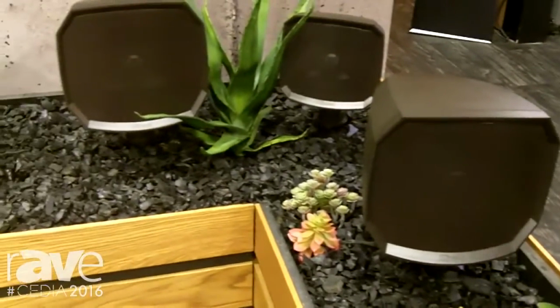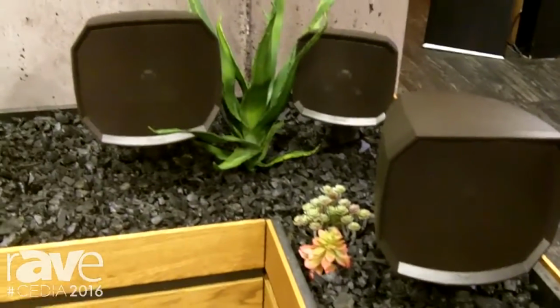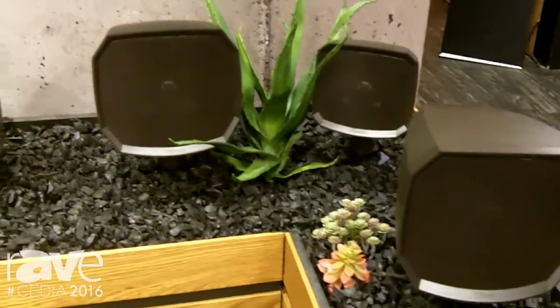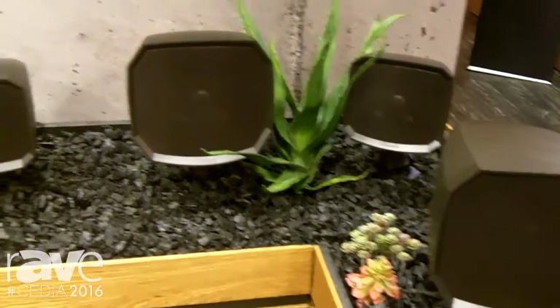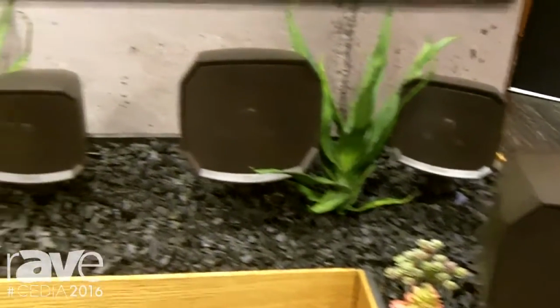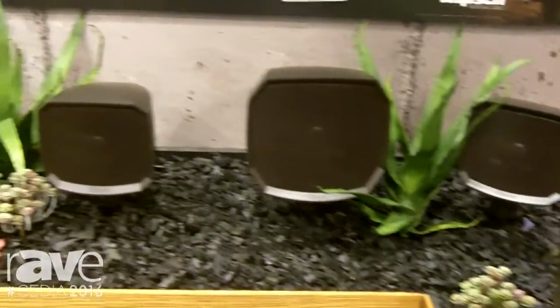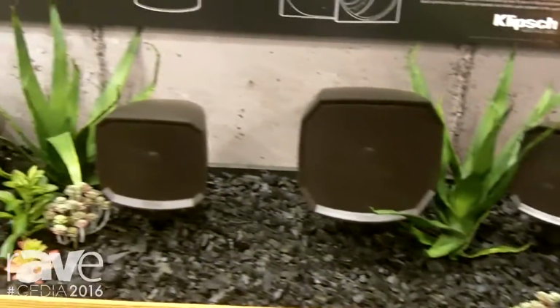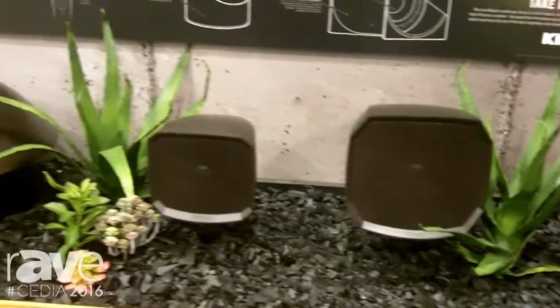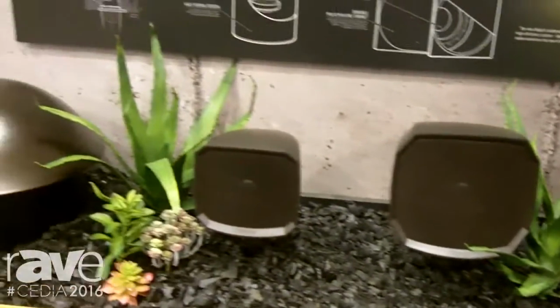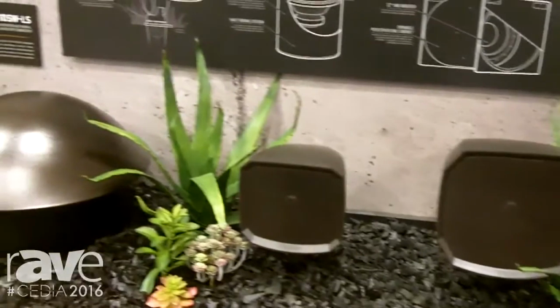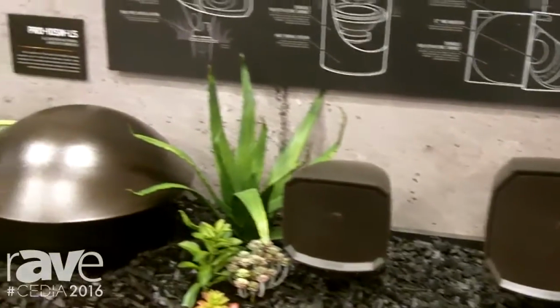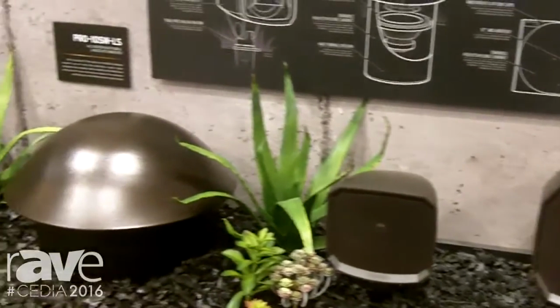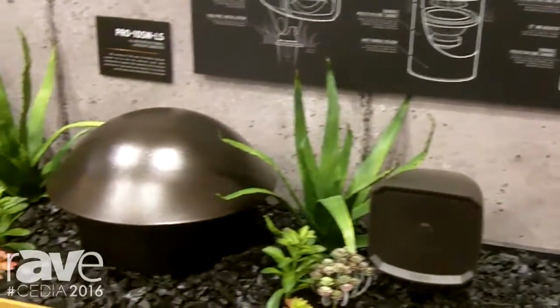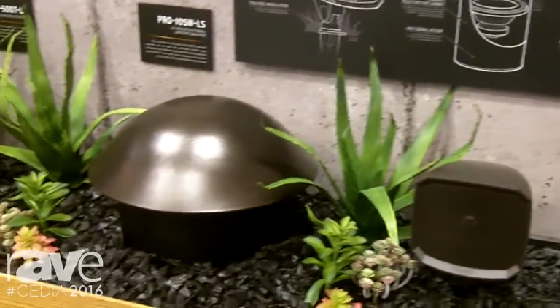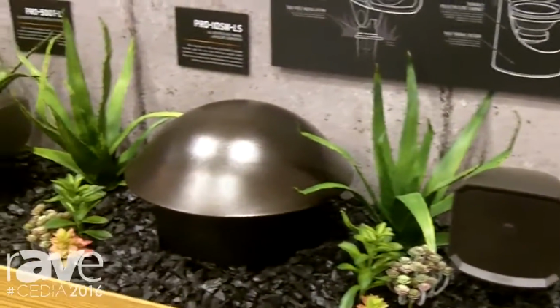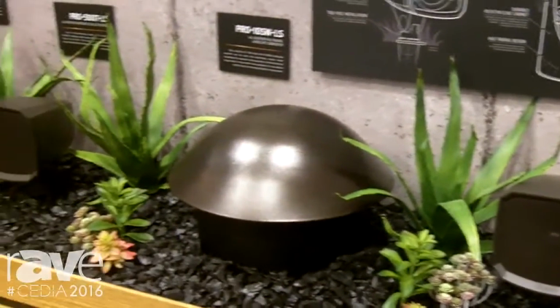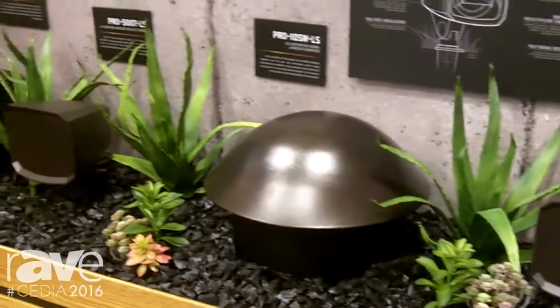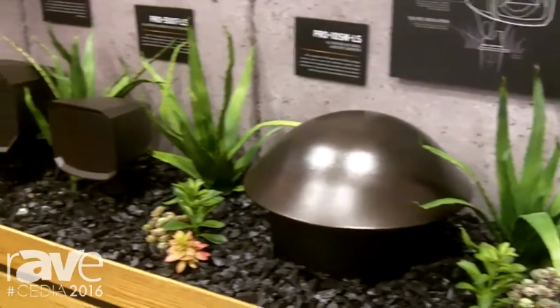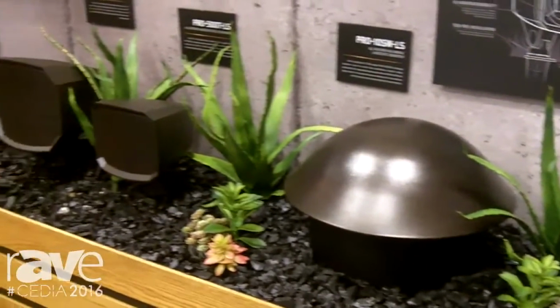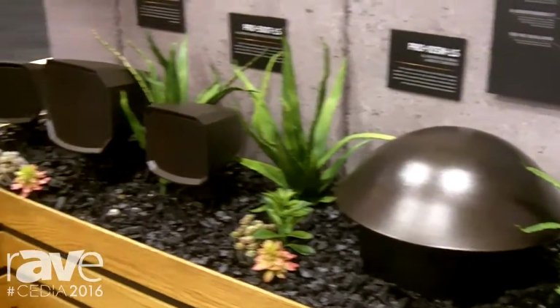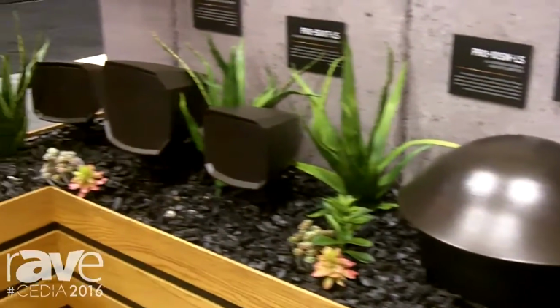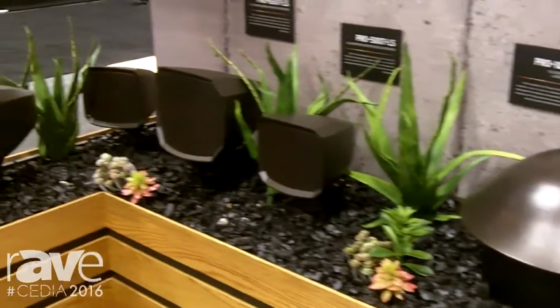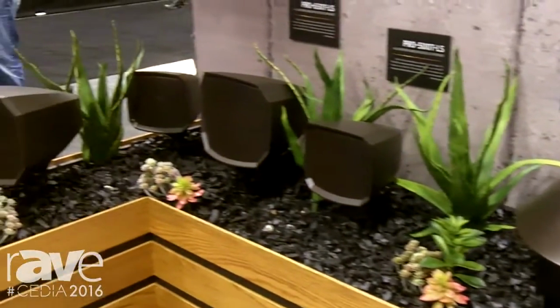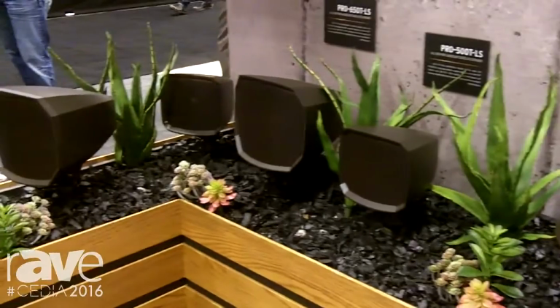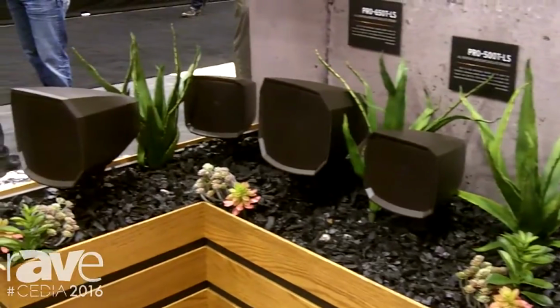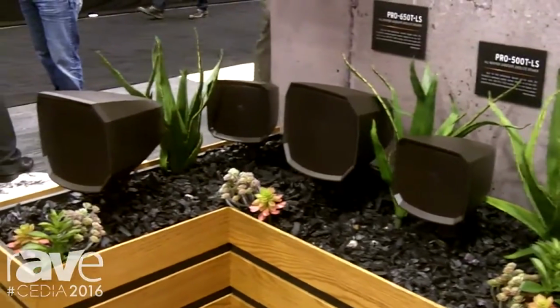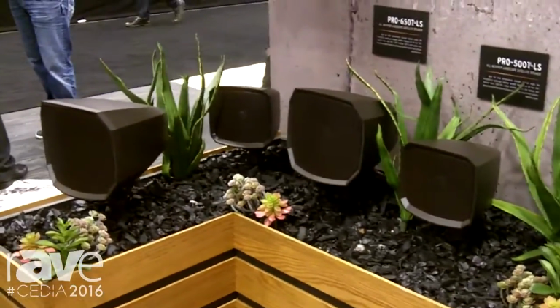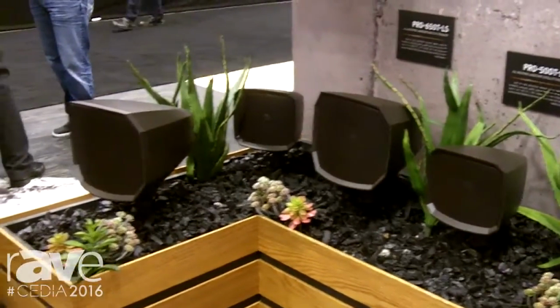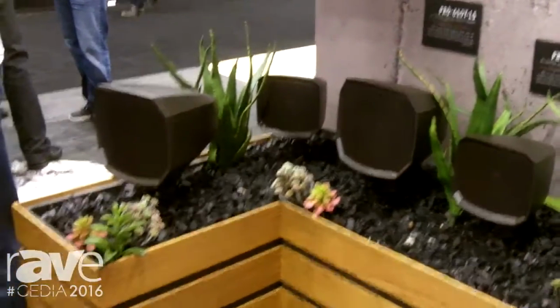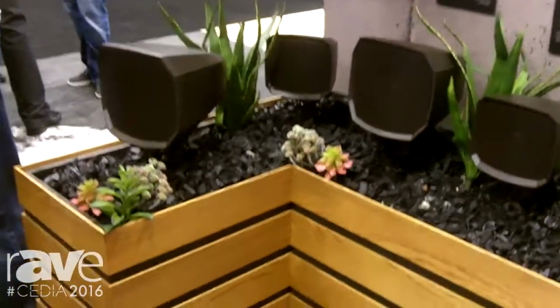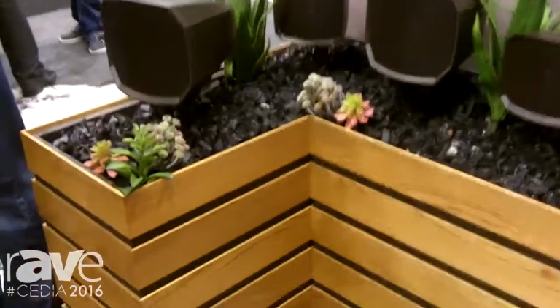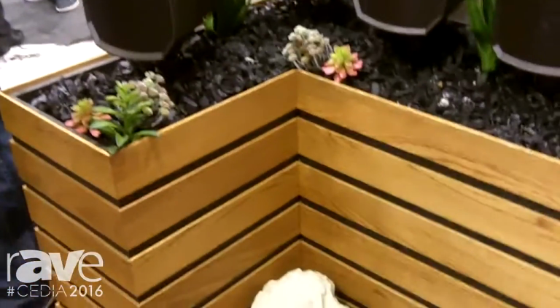This is truly the Klipsch of landscape loudspeakers — horn loaded, Tractrix refined horn designs, crisp sound, high sensitivity, low distortion.